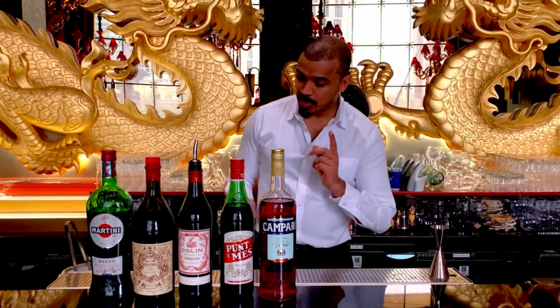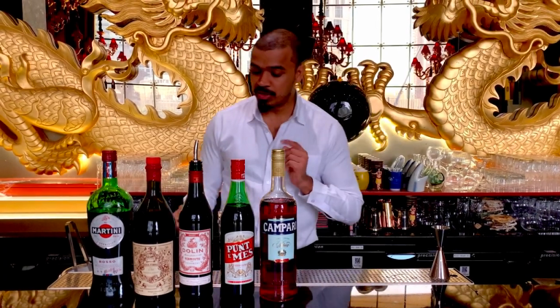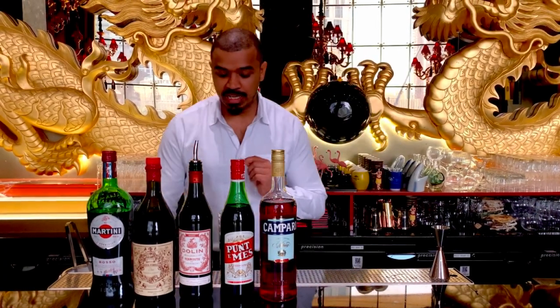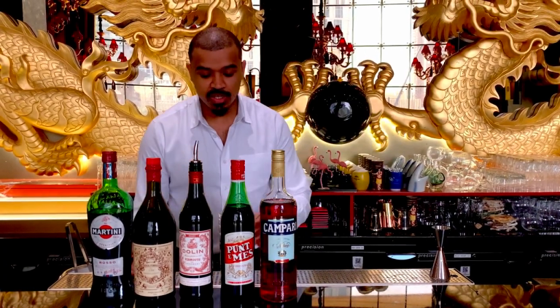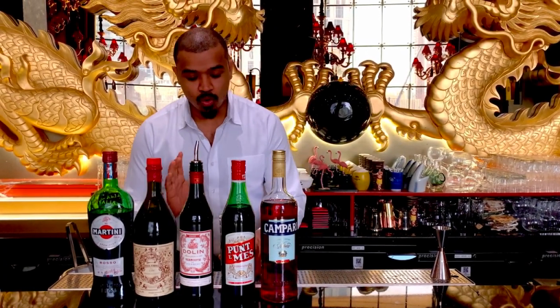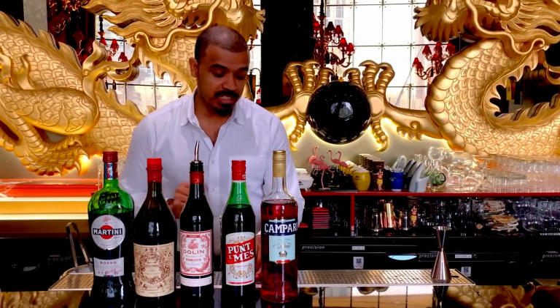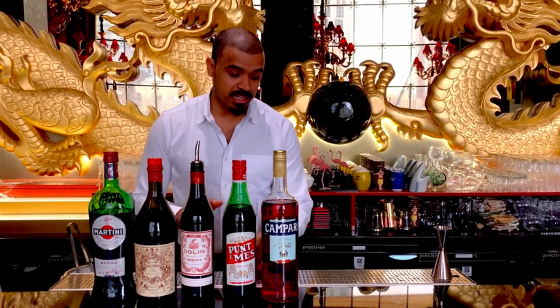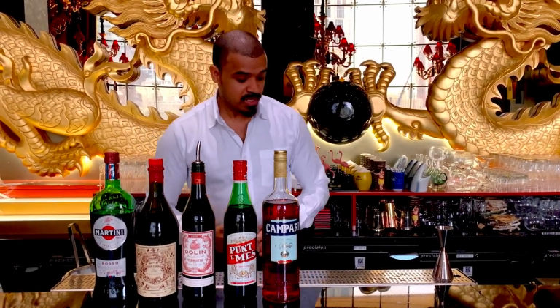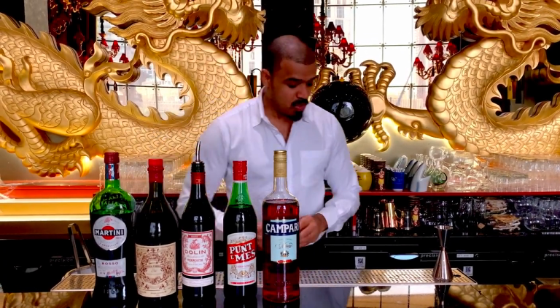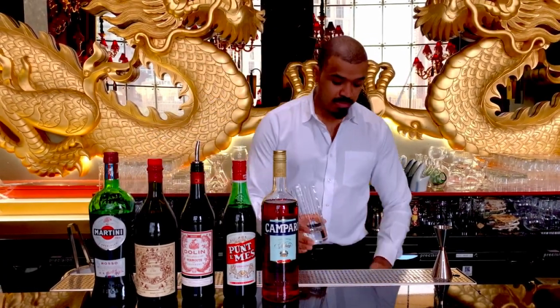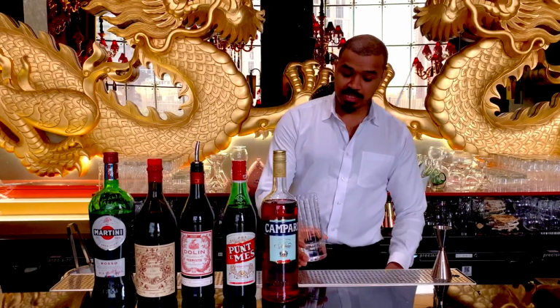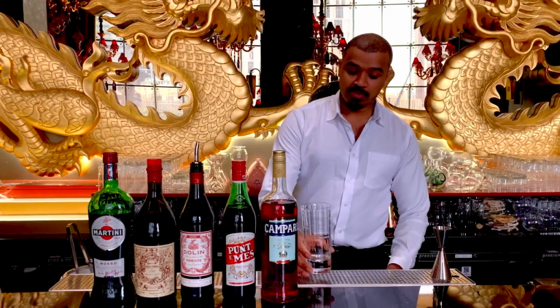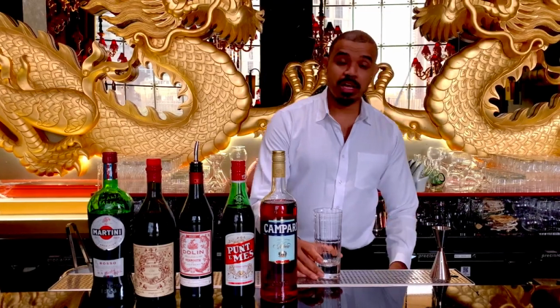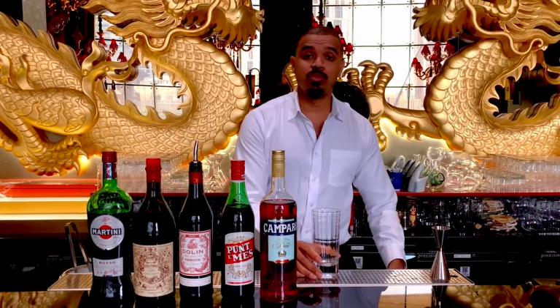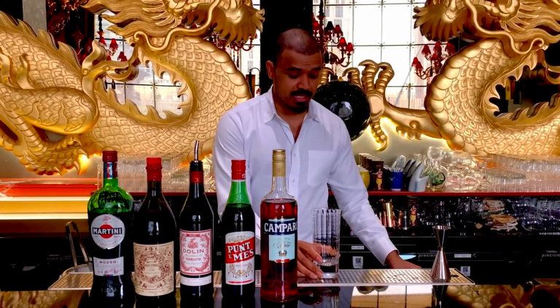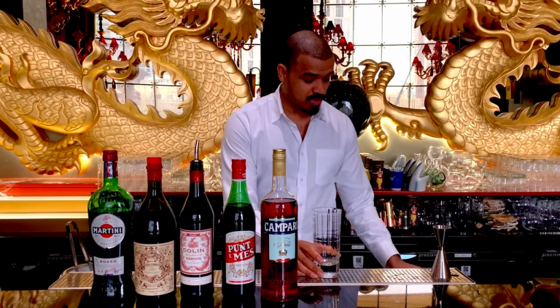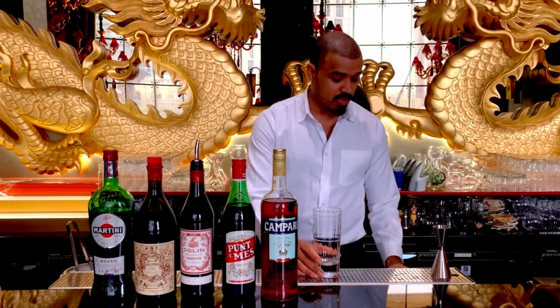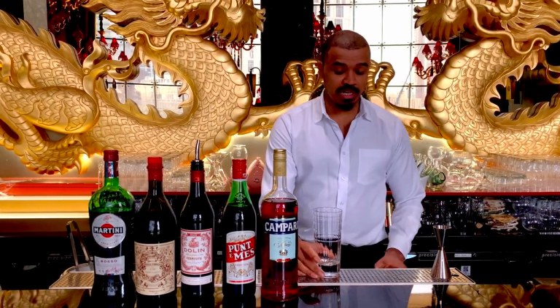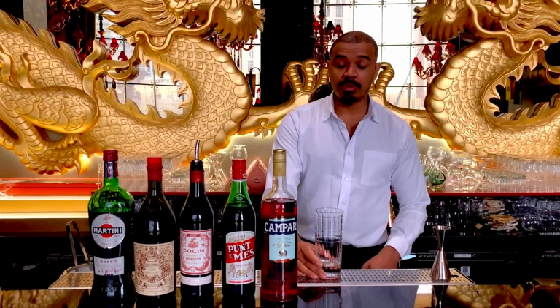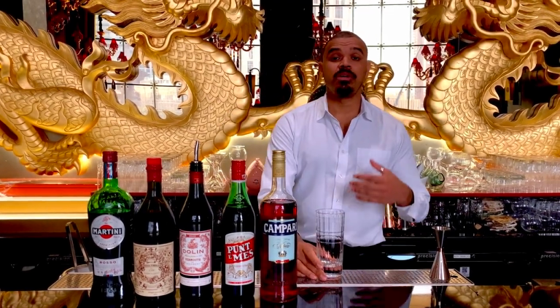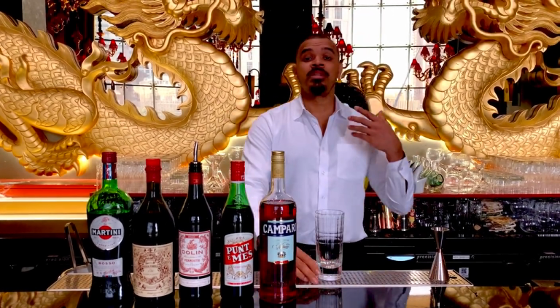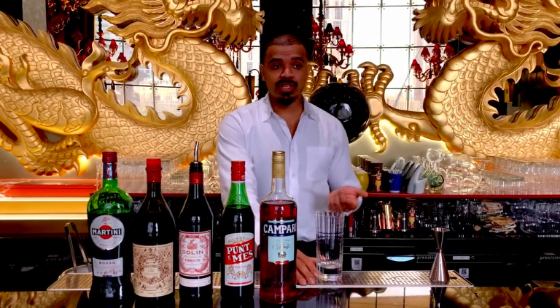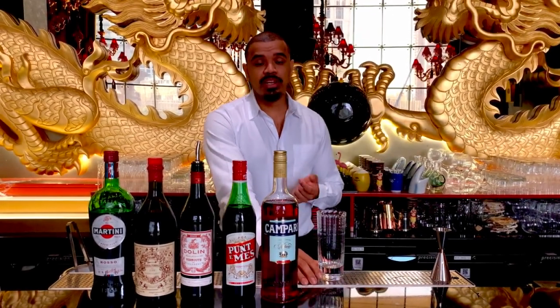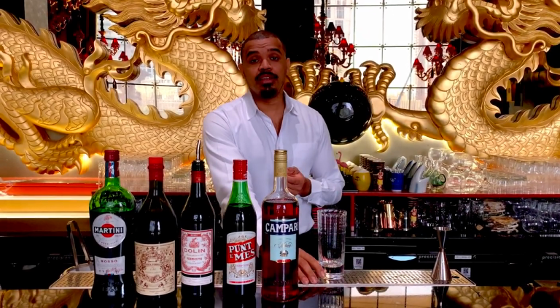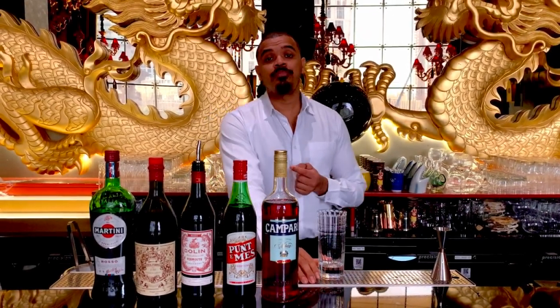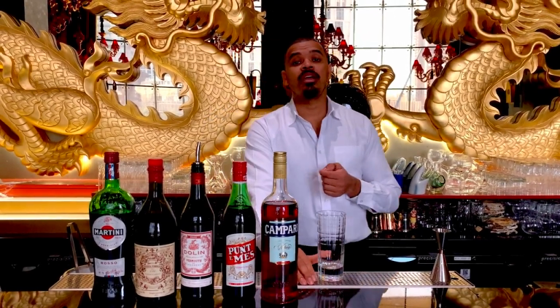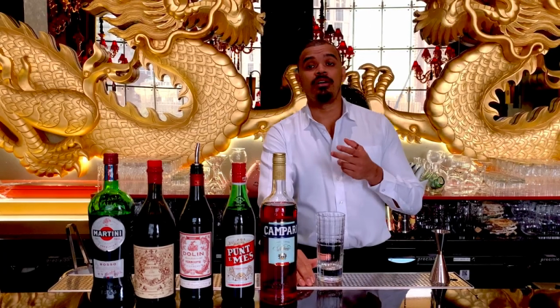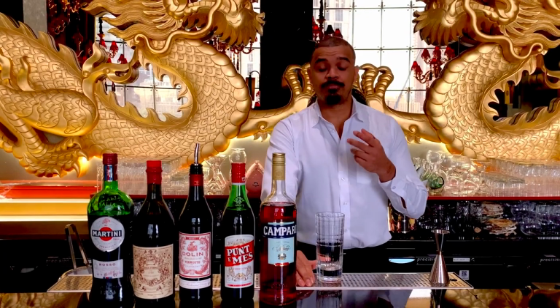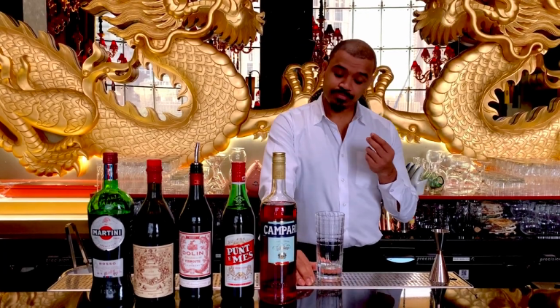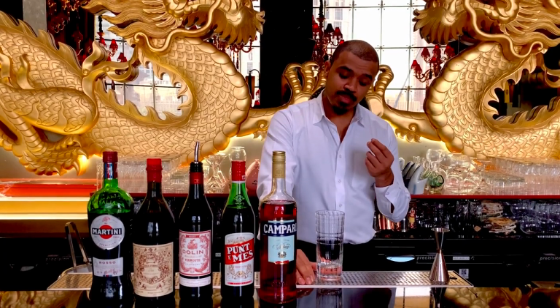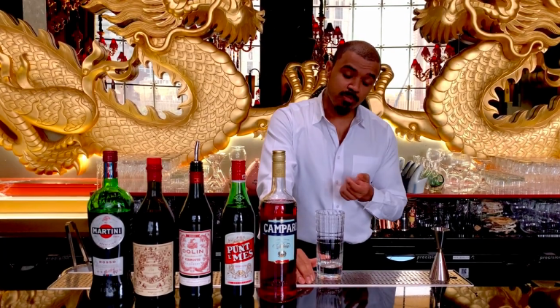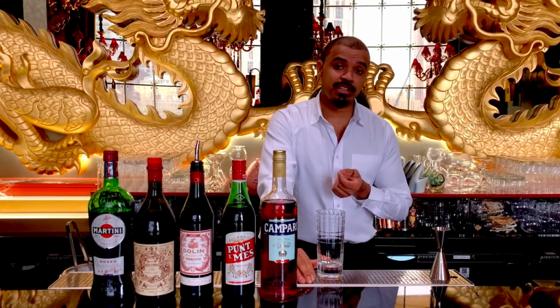We can identify the cocktail served in highball glasses. The first one is in the highball glass — we have a highball glass for this cocktail.